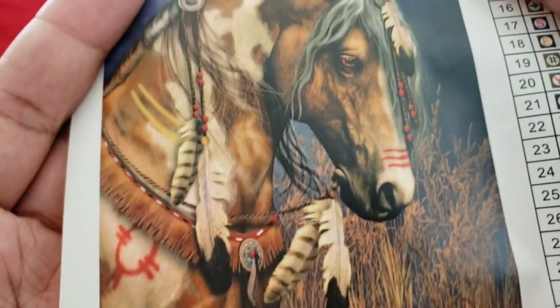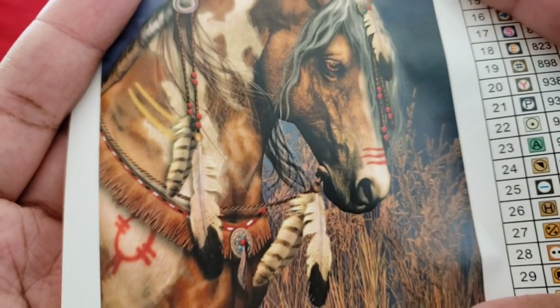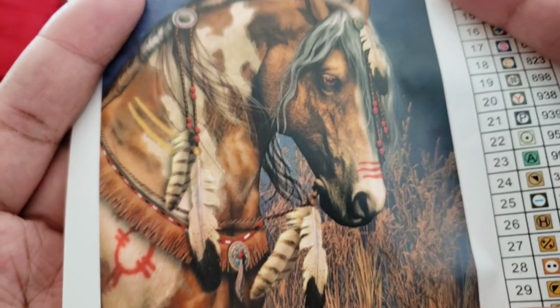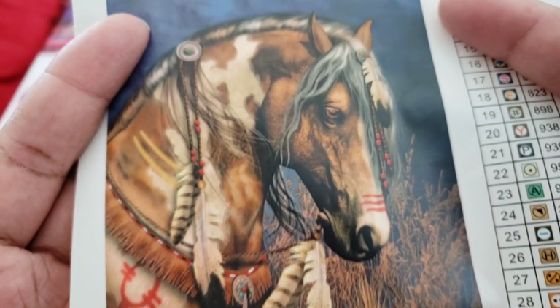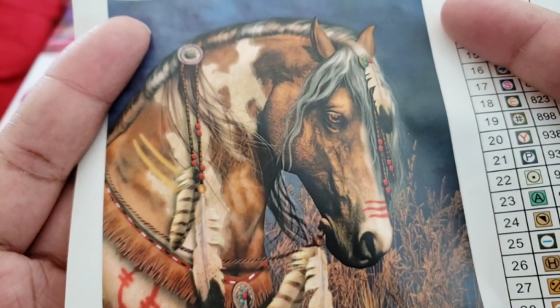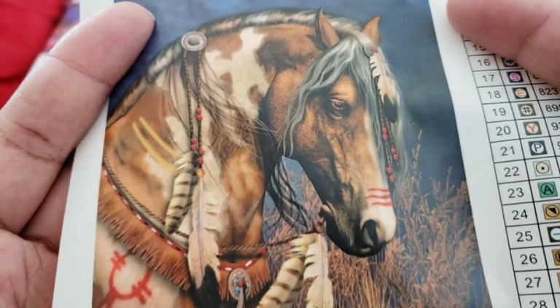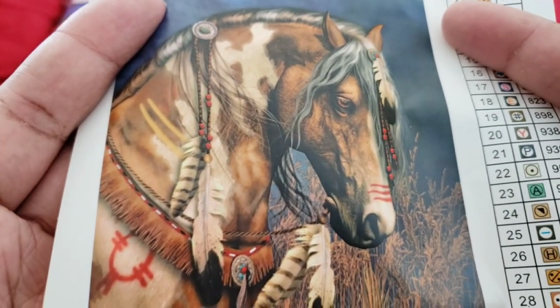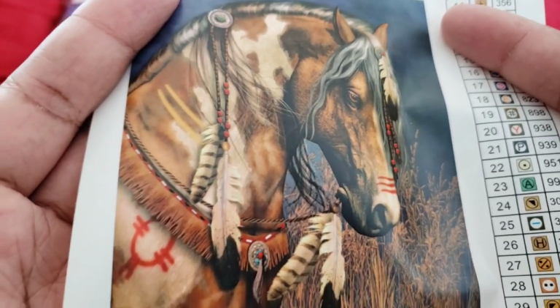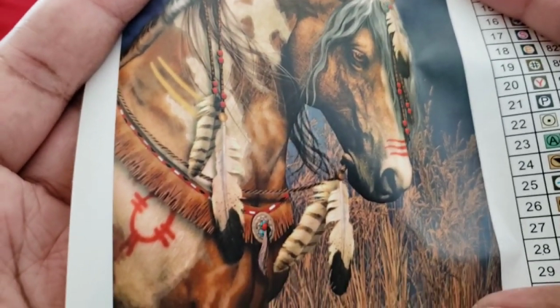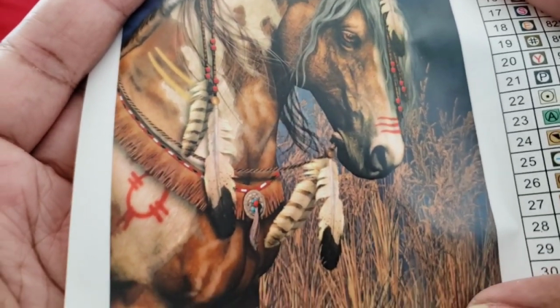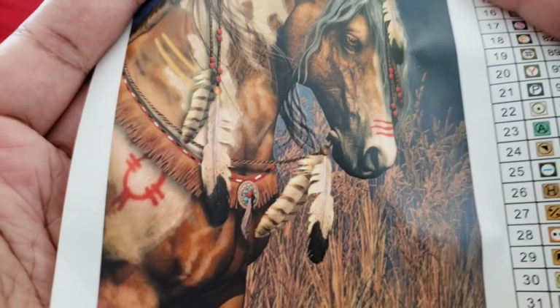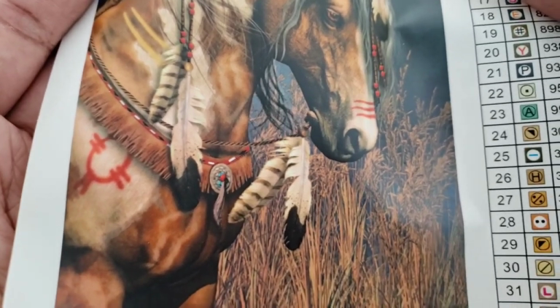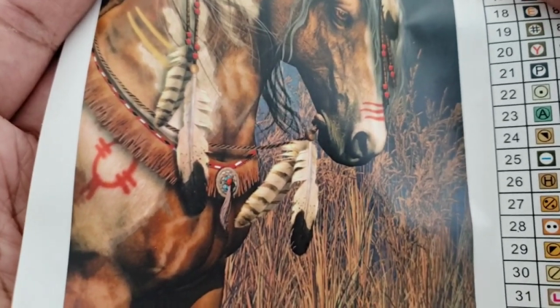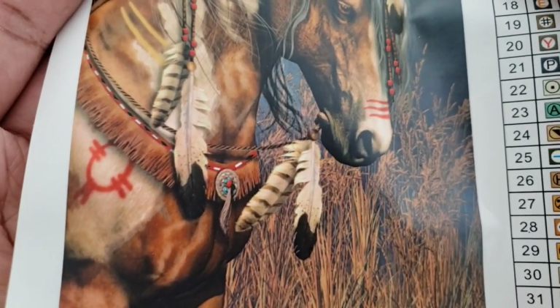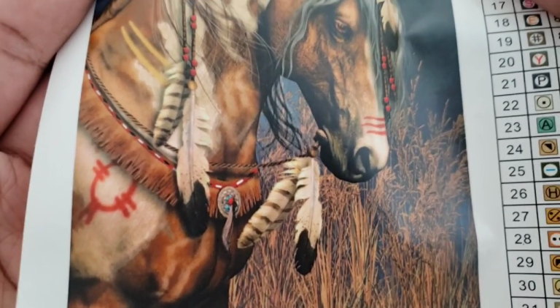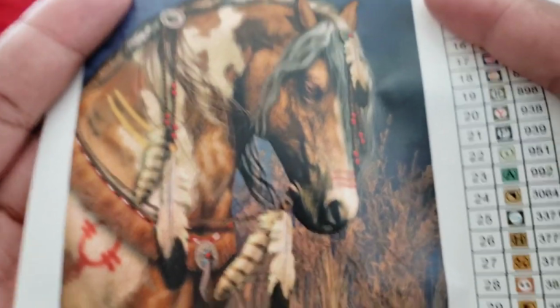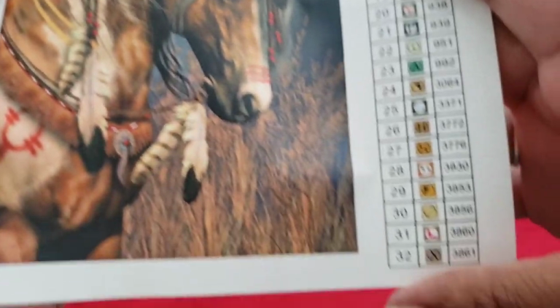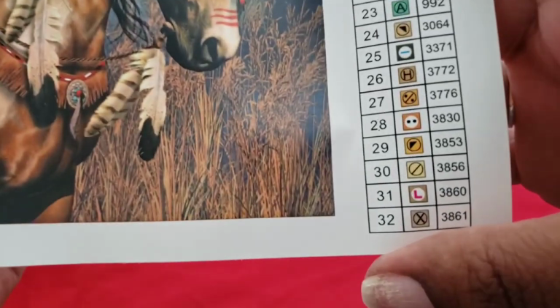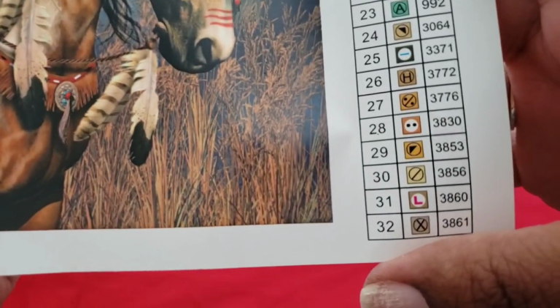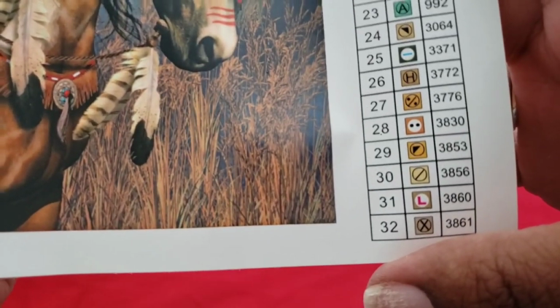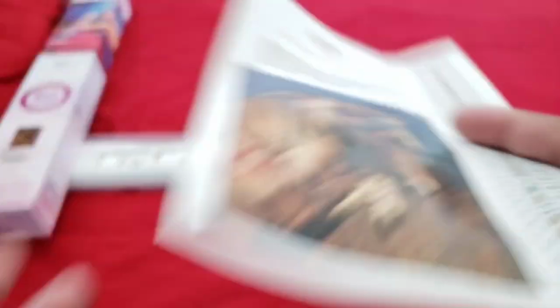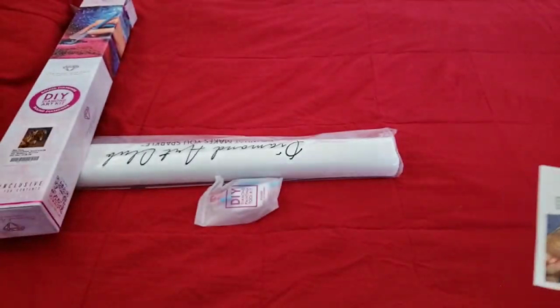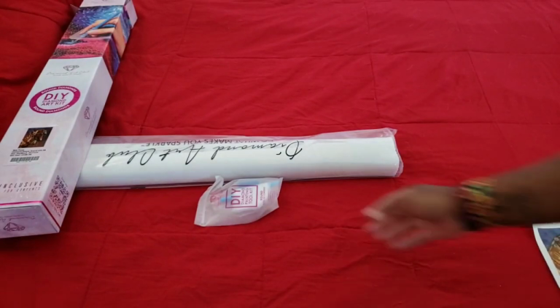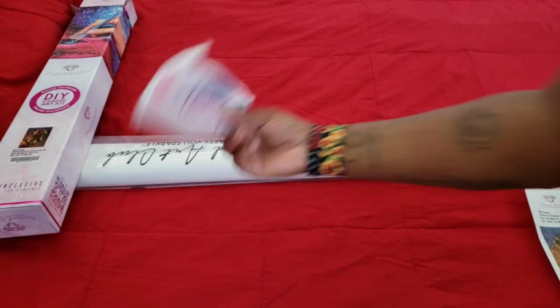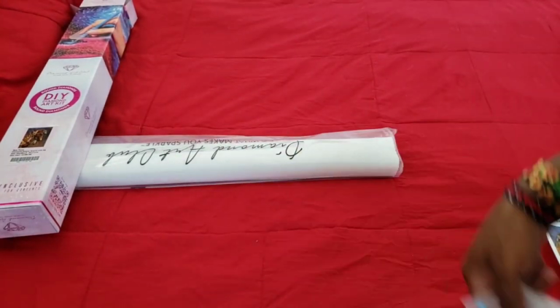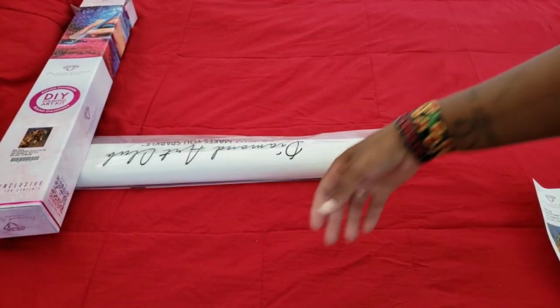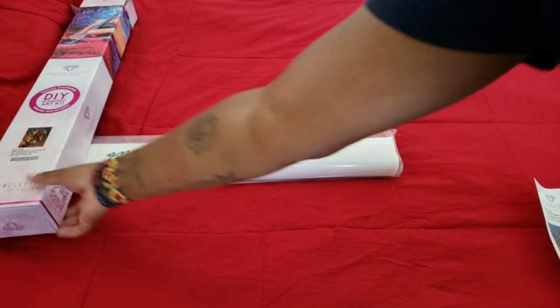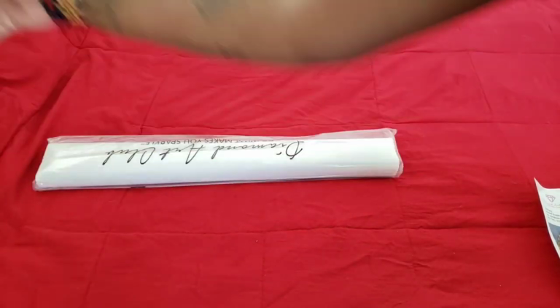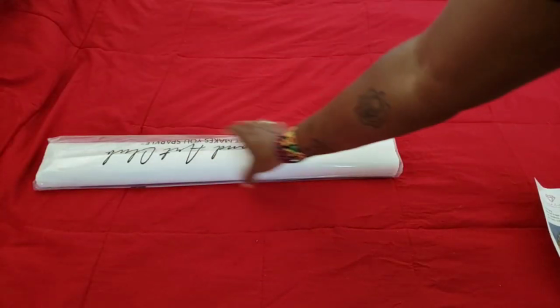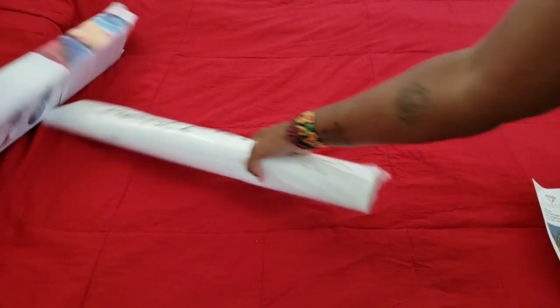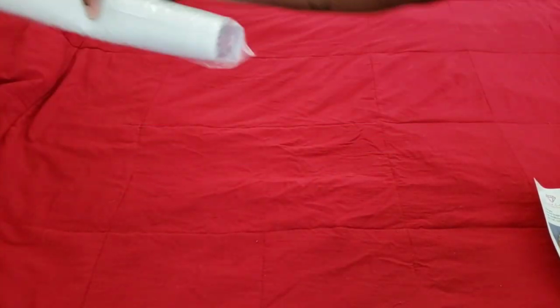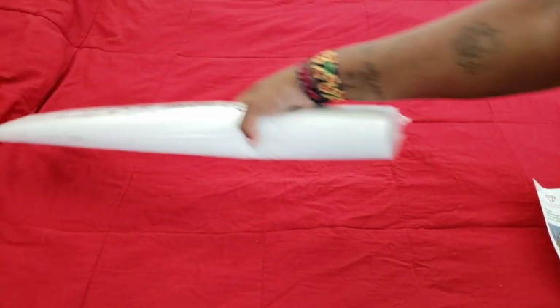Here is our schematic — oh my gosh, the hair, the eyes, and the detail in that horse. Let's see if they could accomplish this in the rendering. This picture has 32 colors.